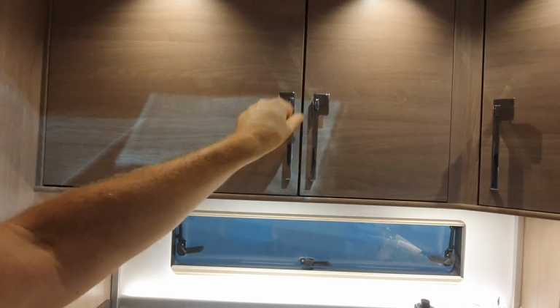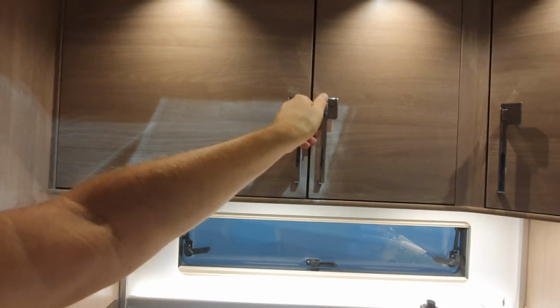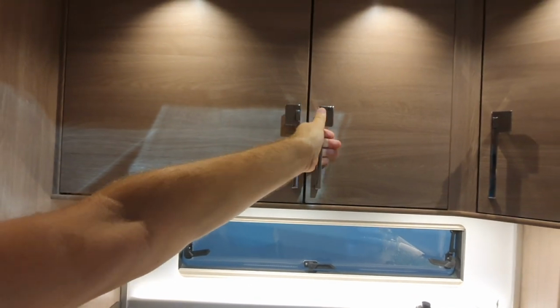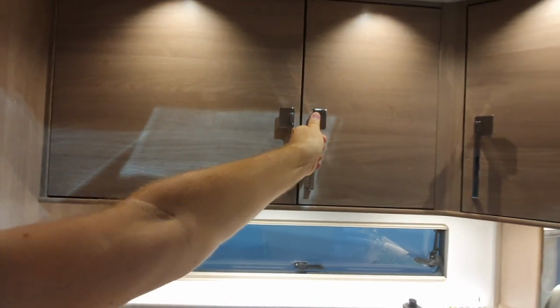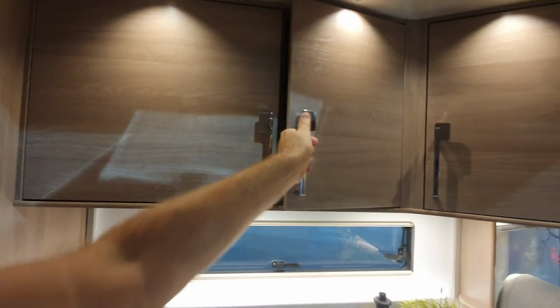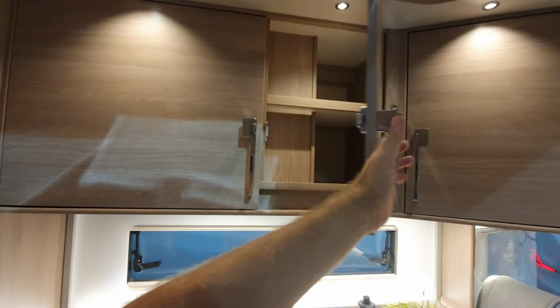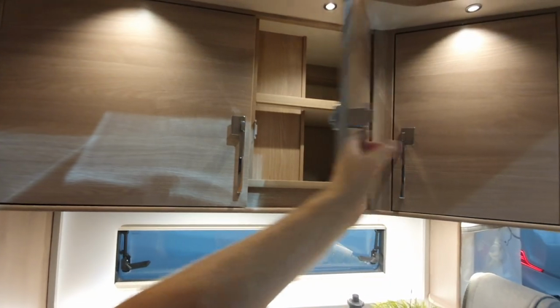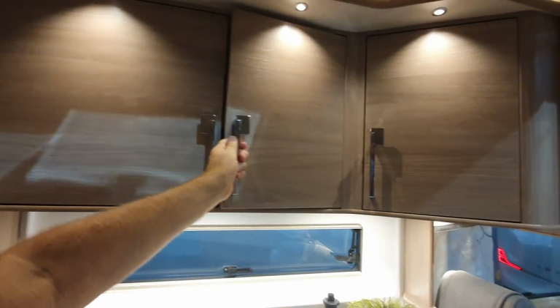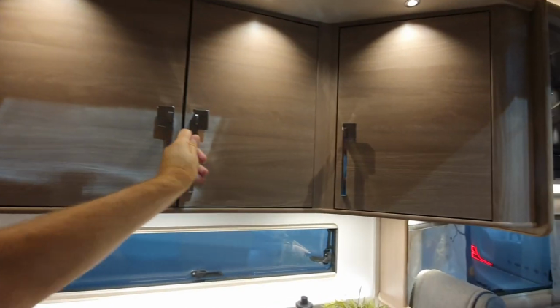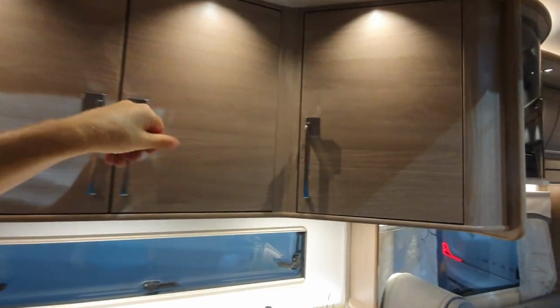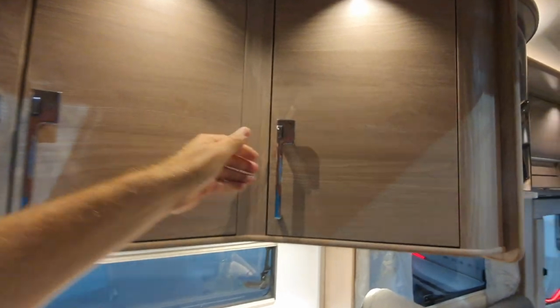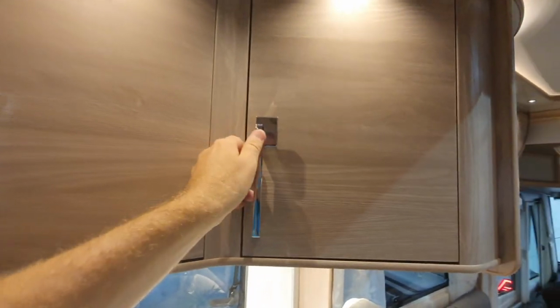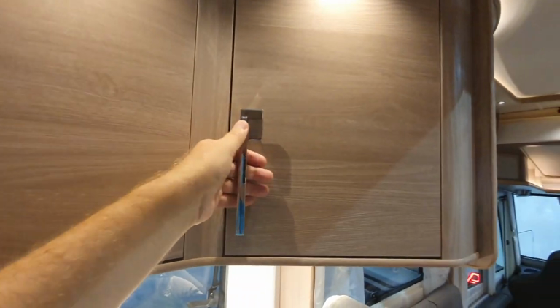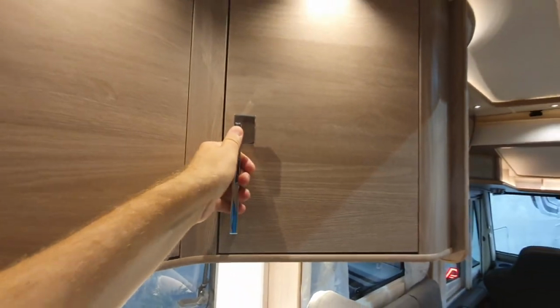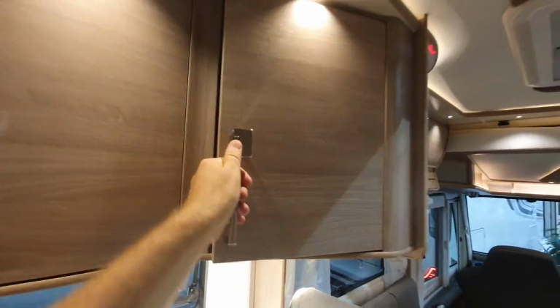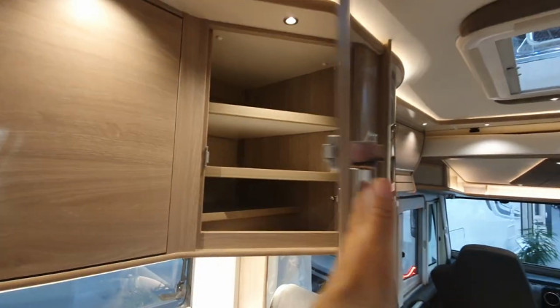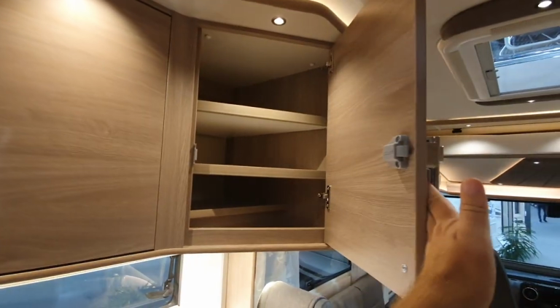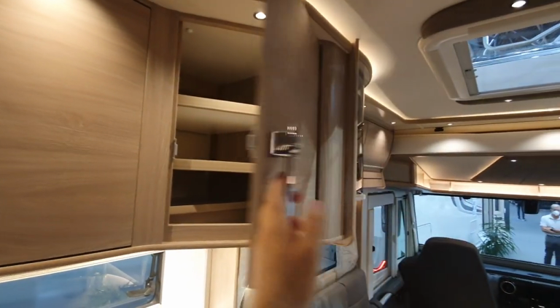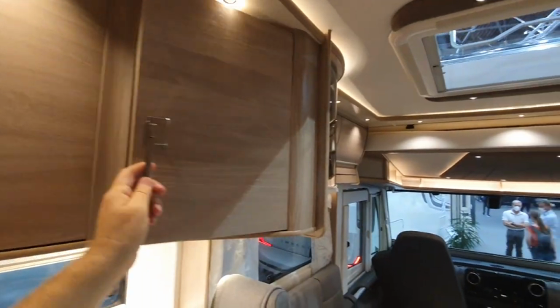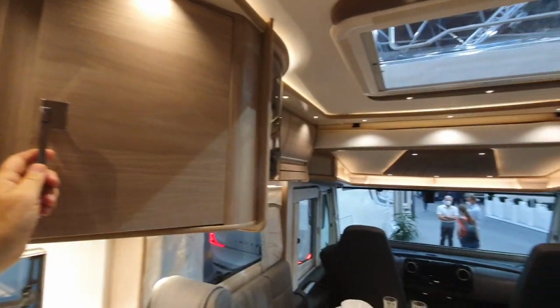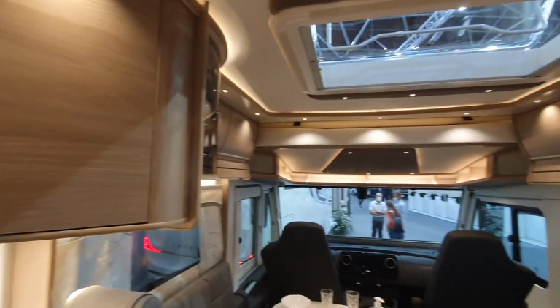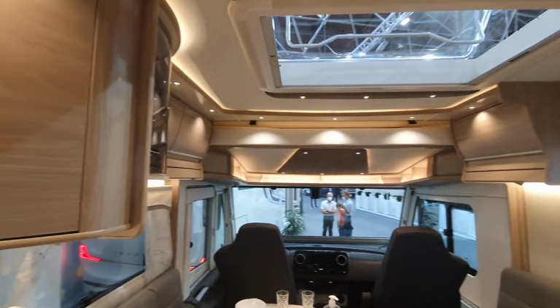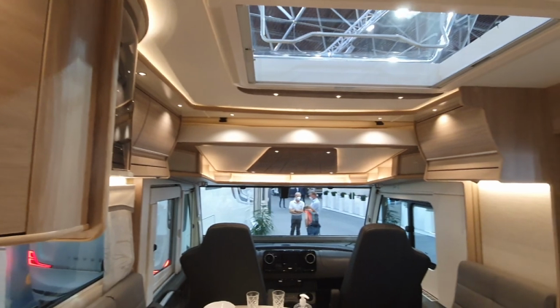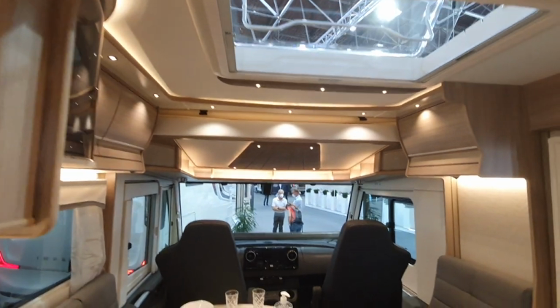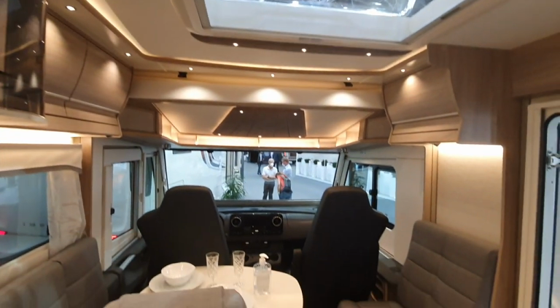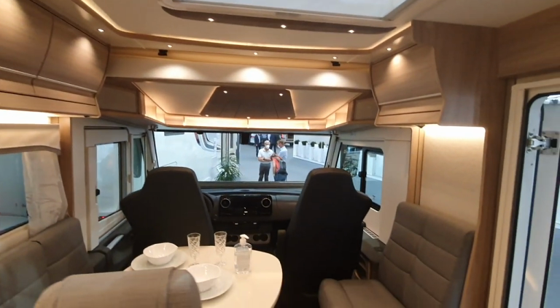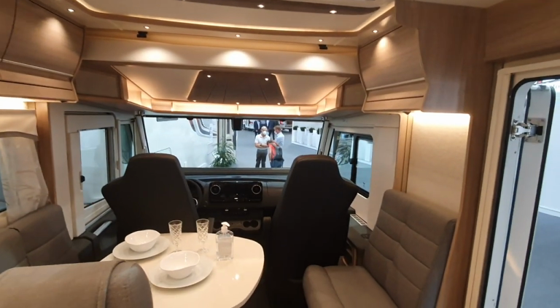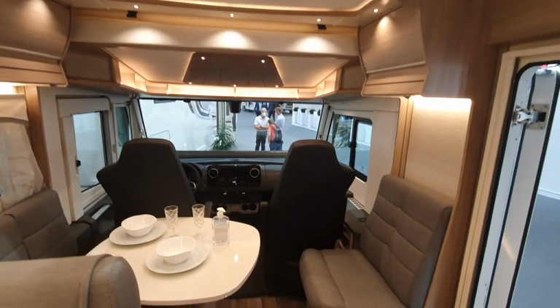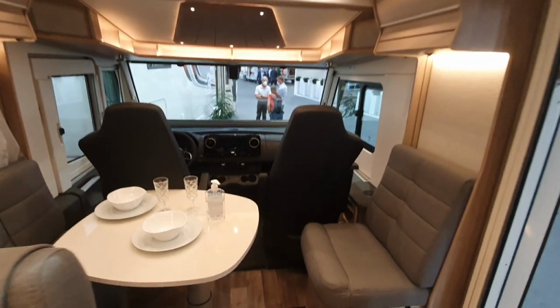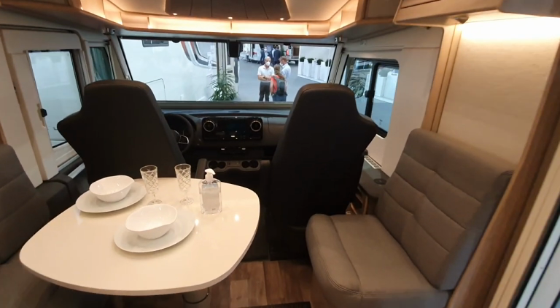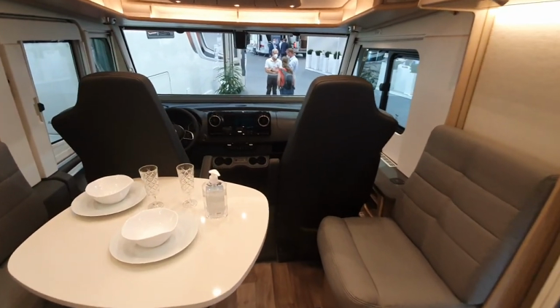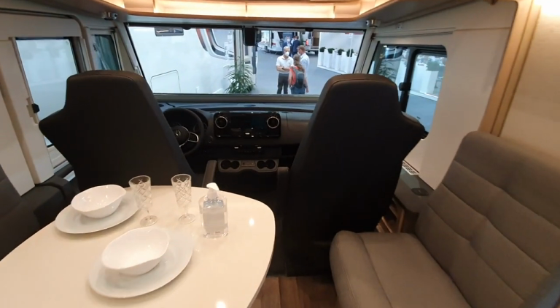Quality, quality. Really nice. You can feel it actually — you've got to use a little bit of force to push it in and to bring it out. Looks a bit like a cabin in the mountains somewhere.